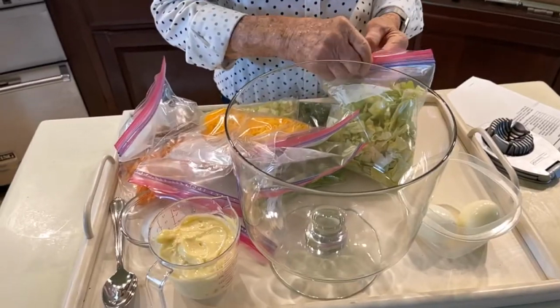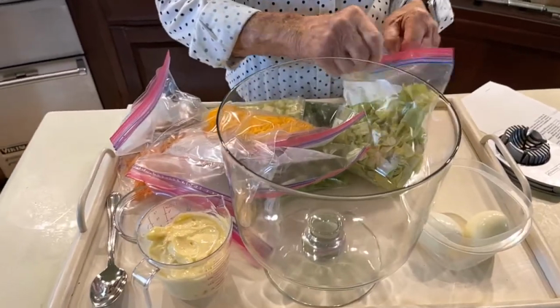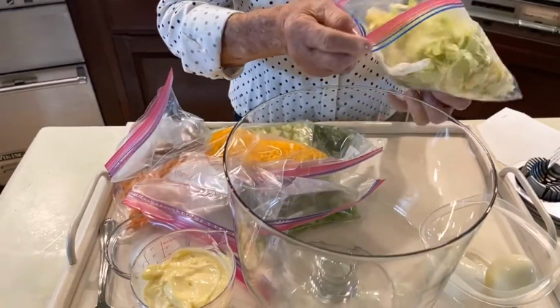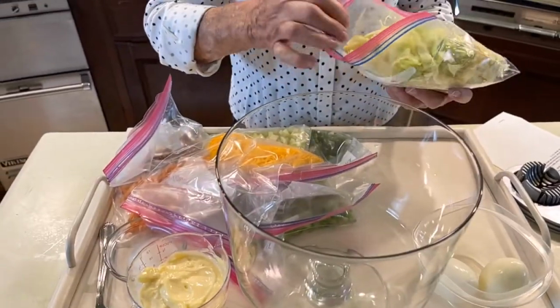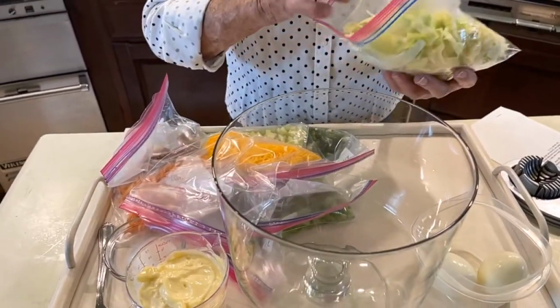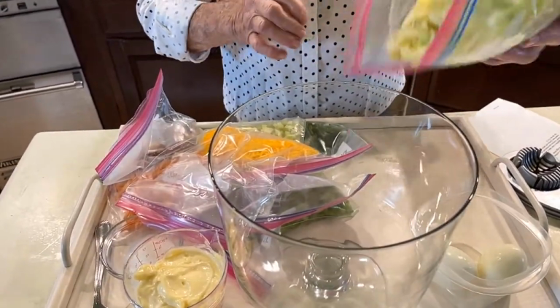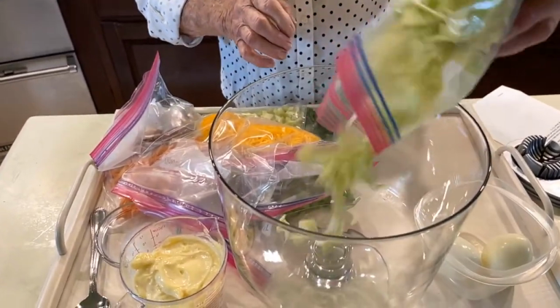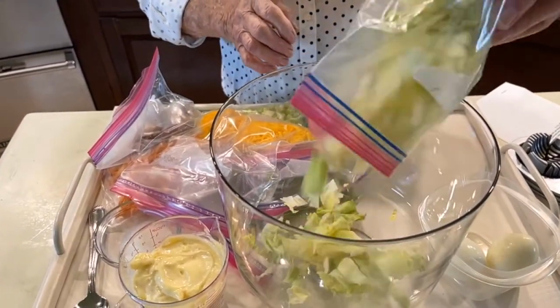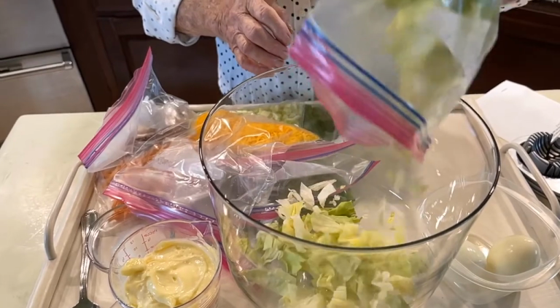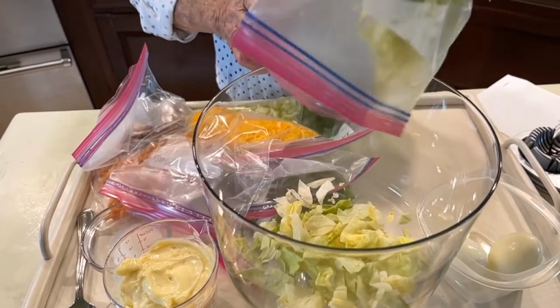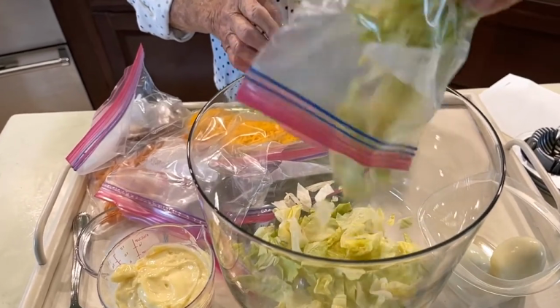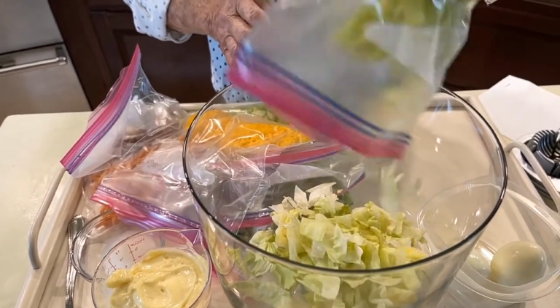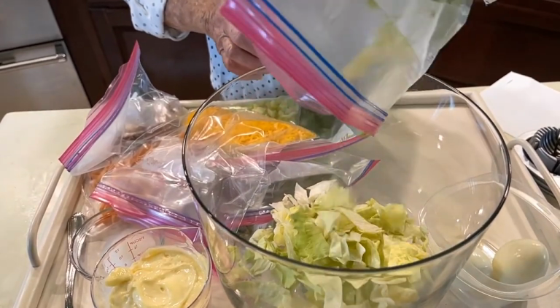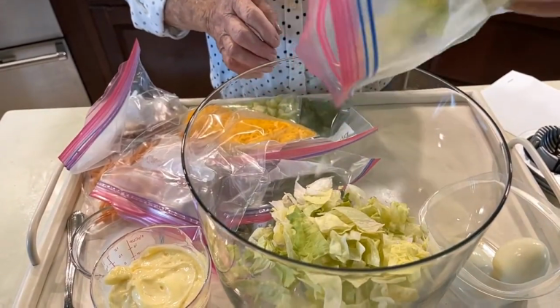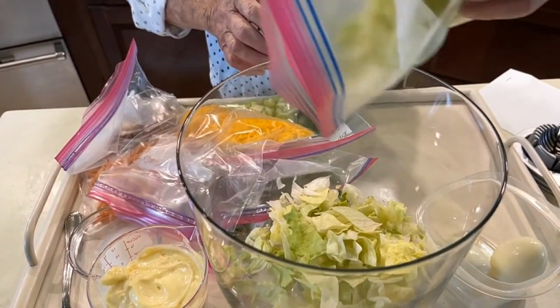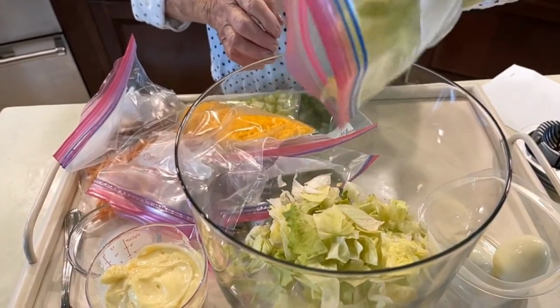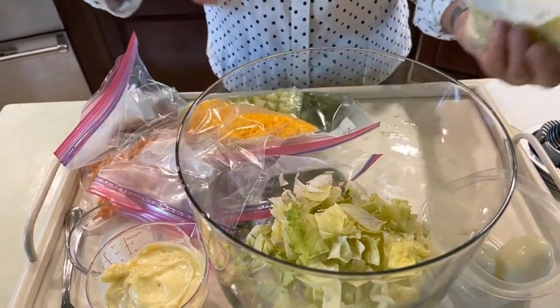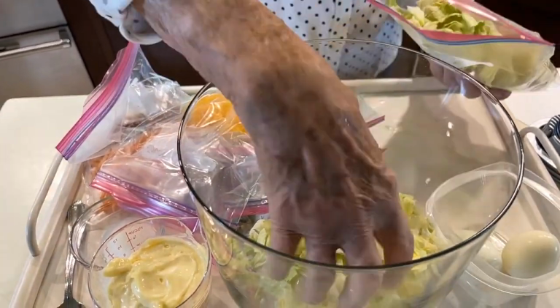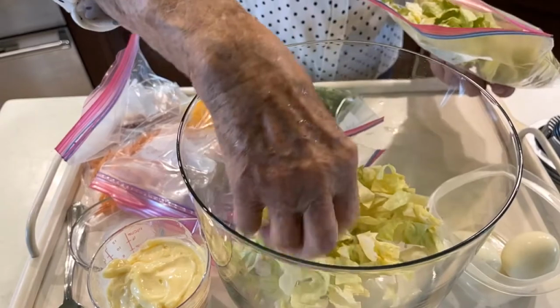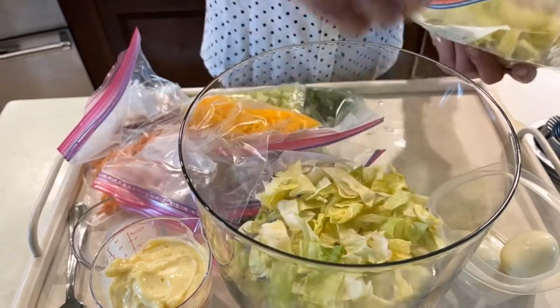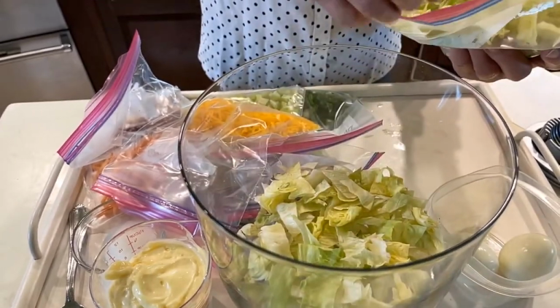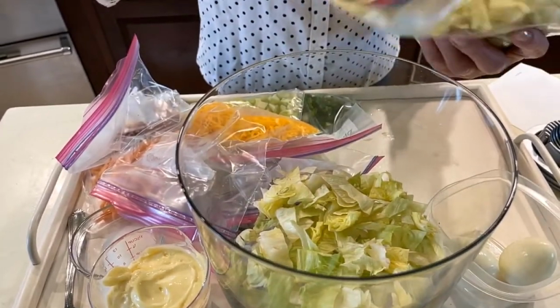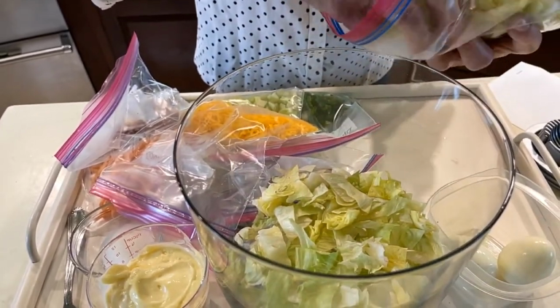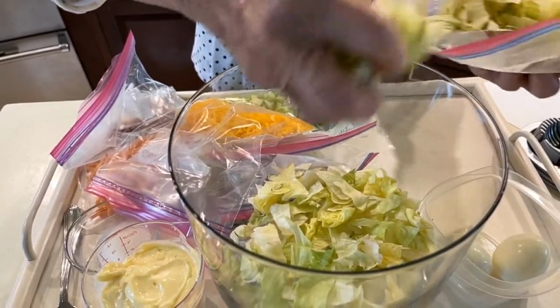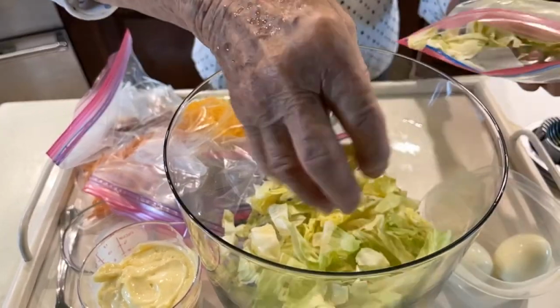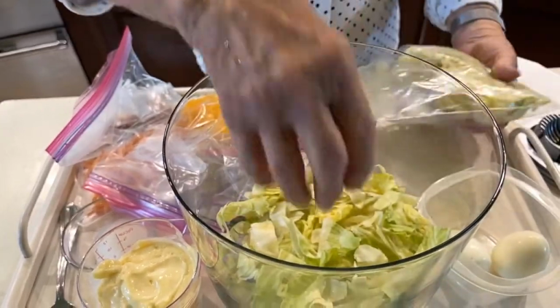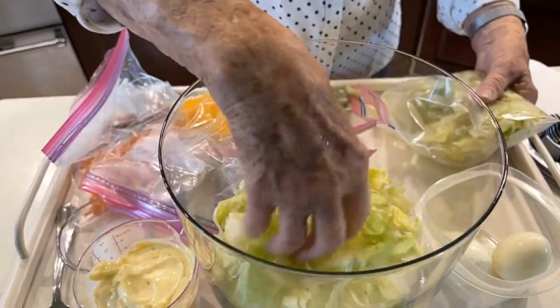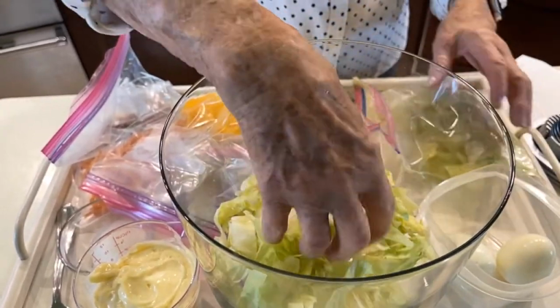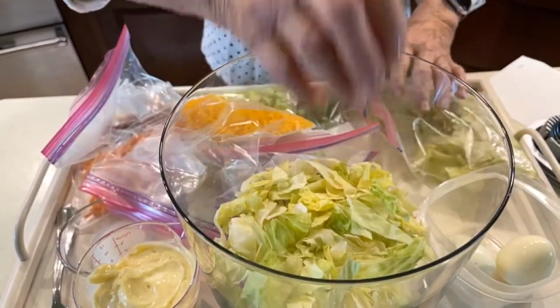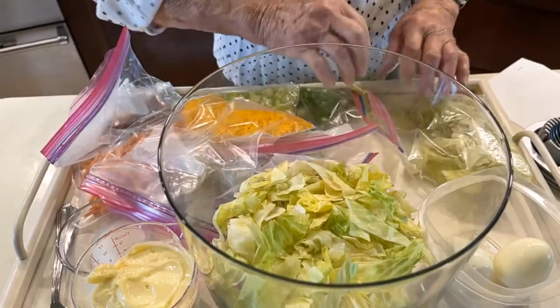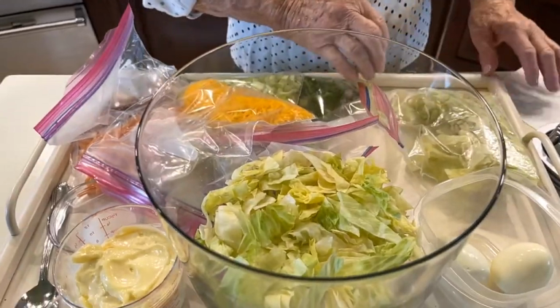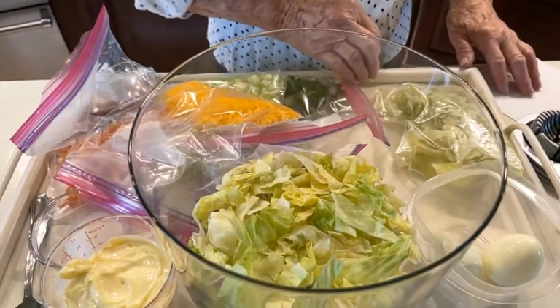First of all, I just use an iceberg lettuce and cut it up. Now your recipe is going to say put this all on the bottom, but I like my lettuce scattered a little bit. I never did change it, but I'm going to put that and I'll put some more lettuce later.